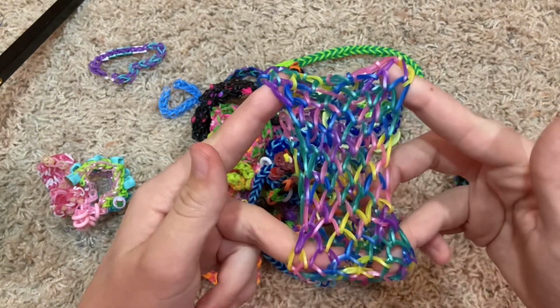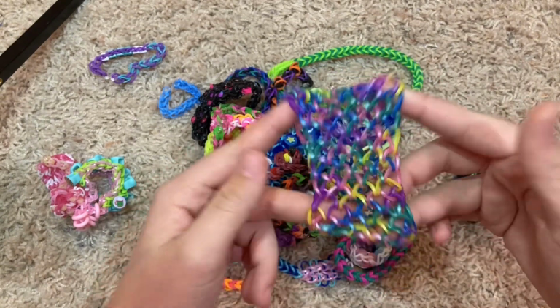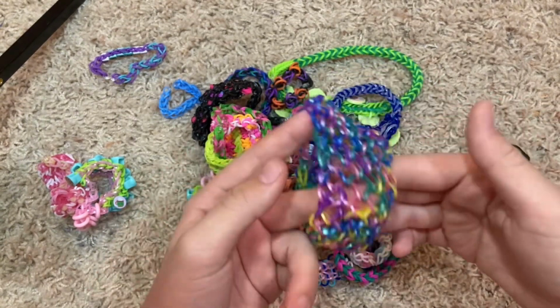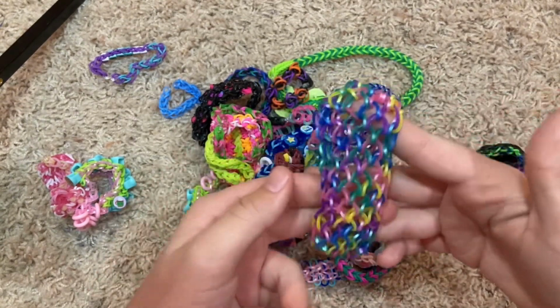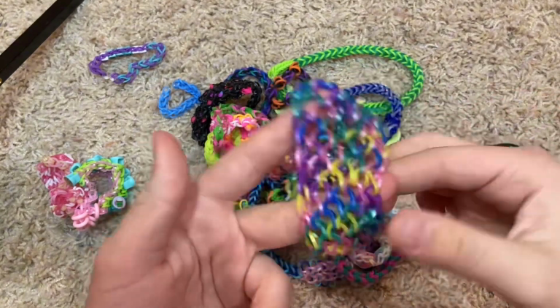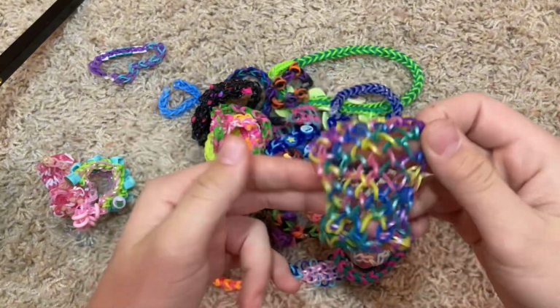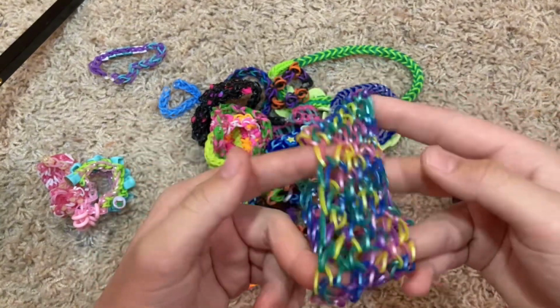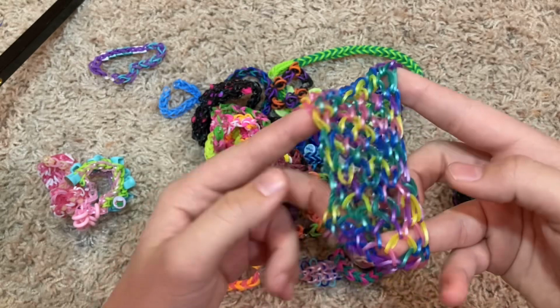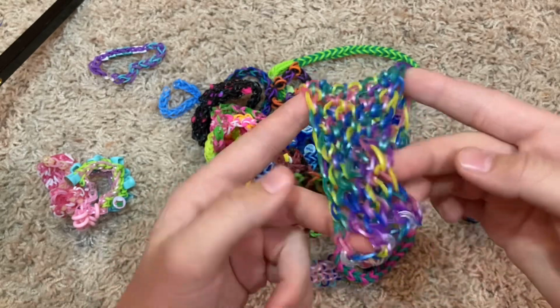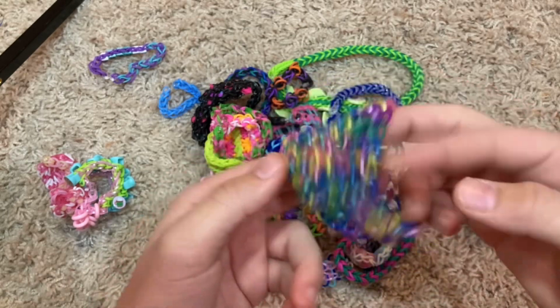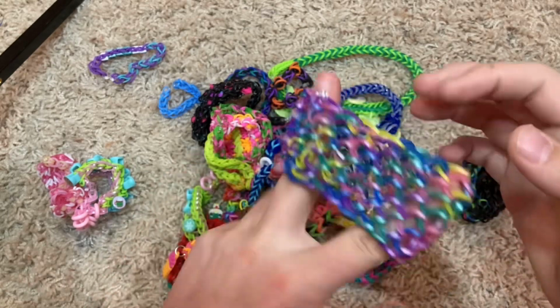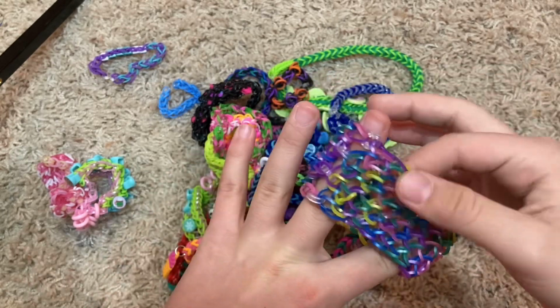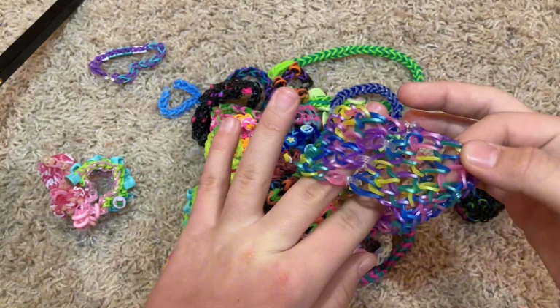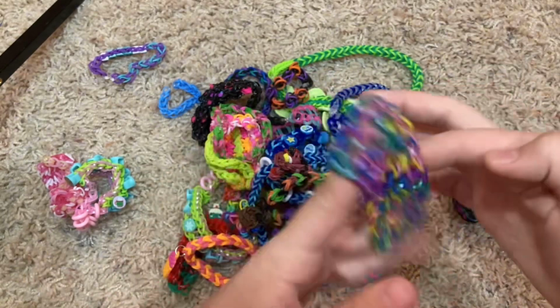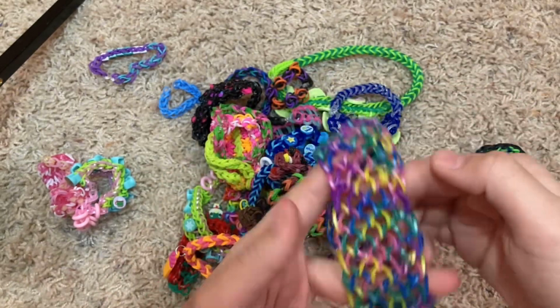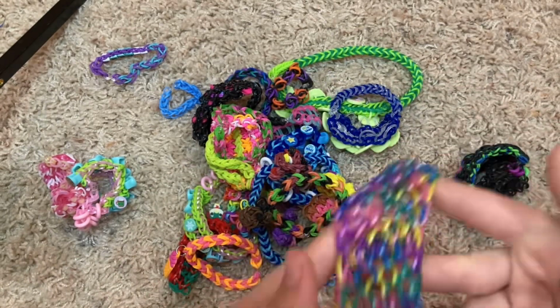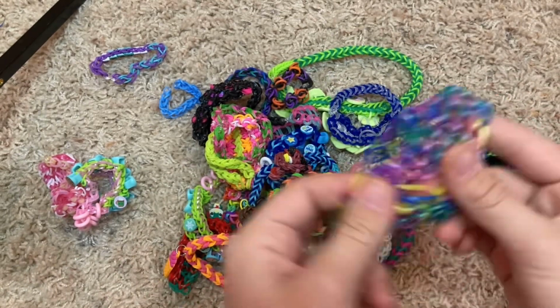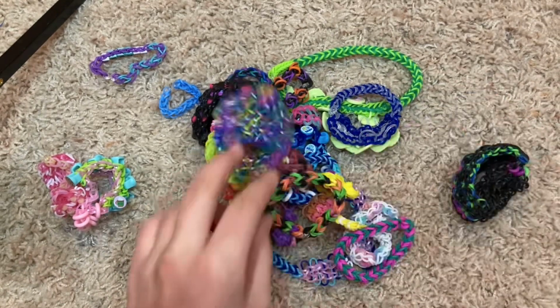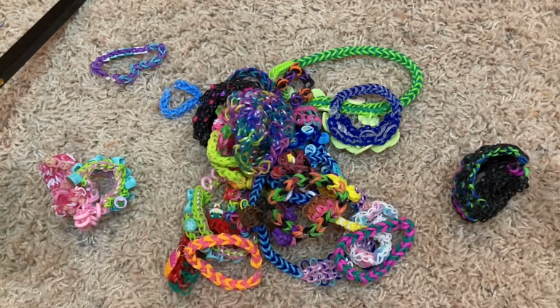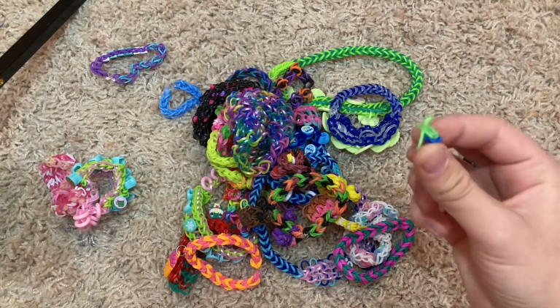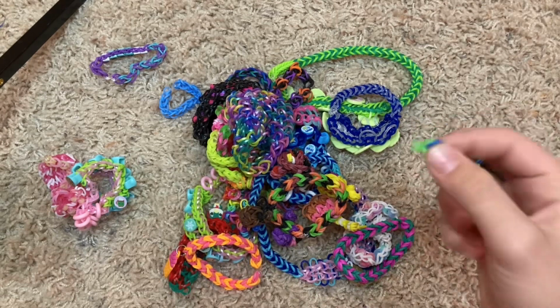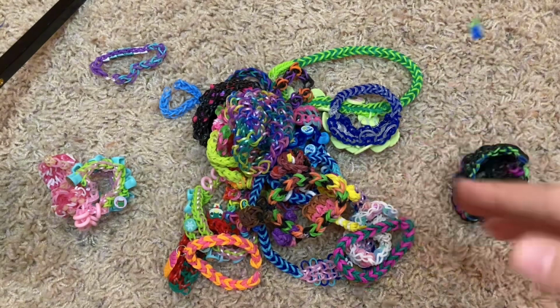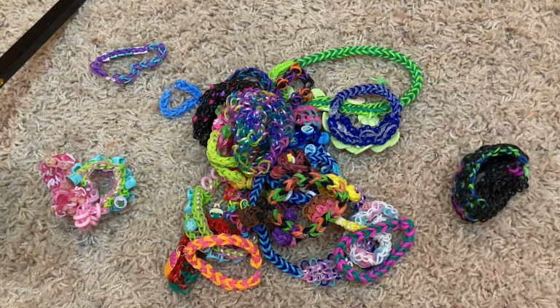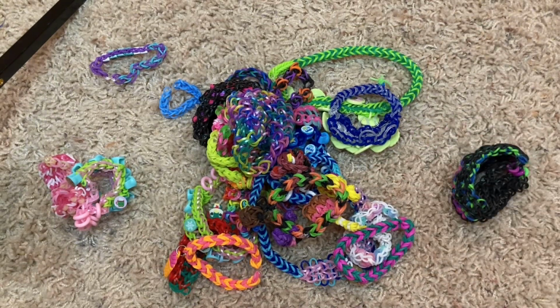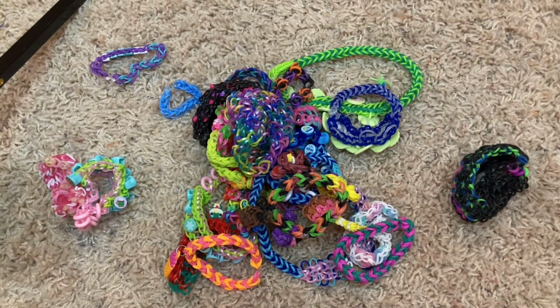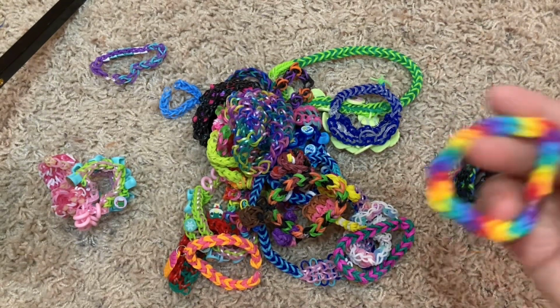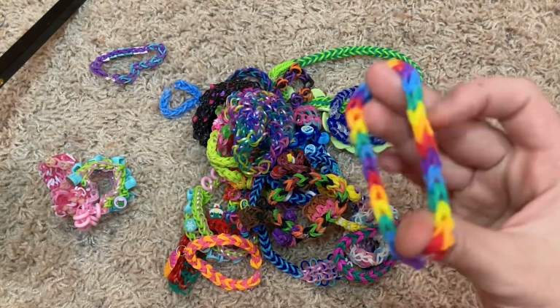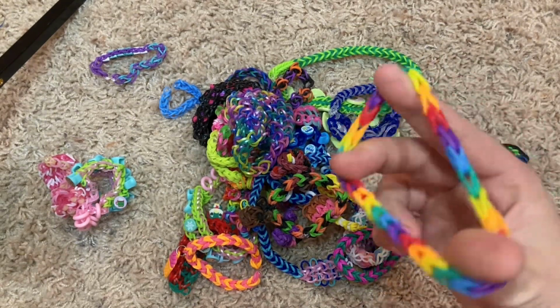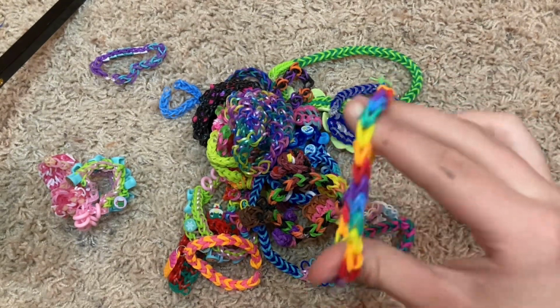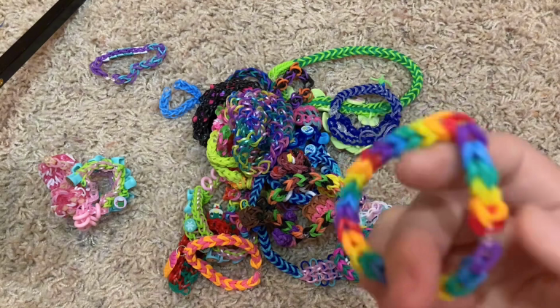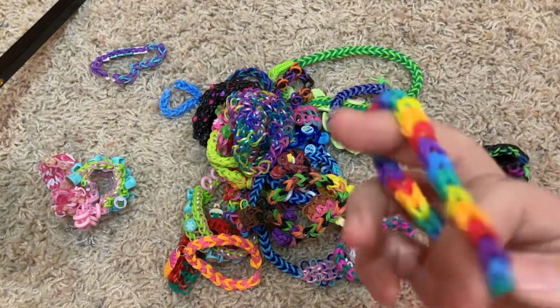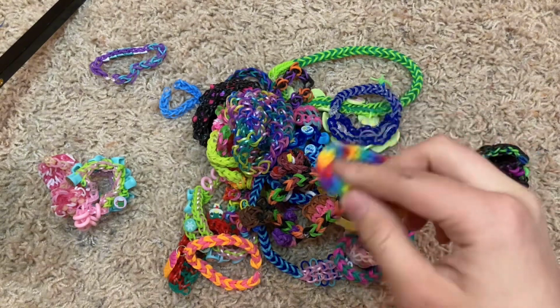Then we have this Dragon Scale bracelet, which I messed up on somewhere, but it looks pretty cool — I like it. It's like a nice metallic. I don't know what this random broken piece is doing in here. Rainbow single chain with double bands.